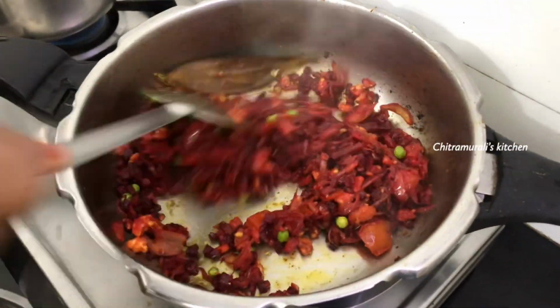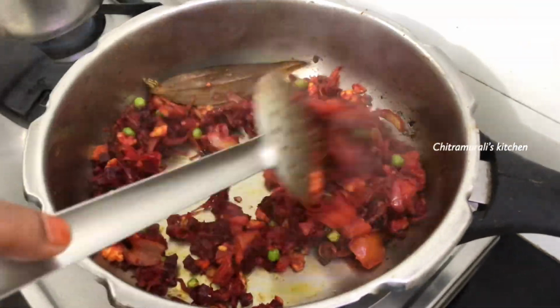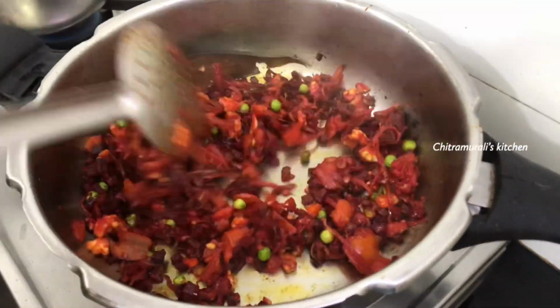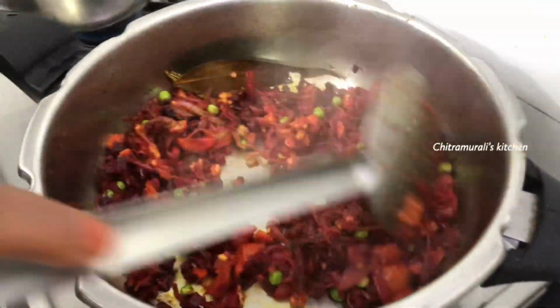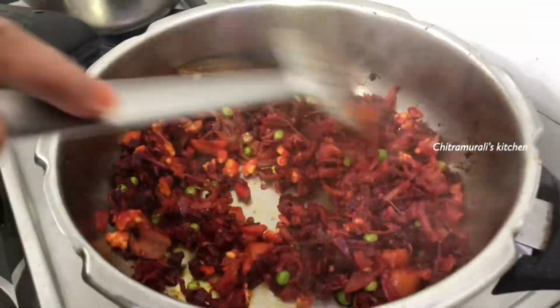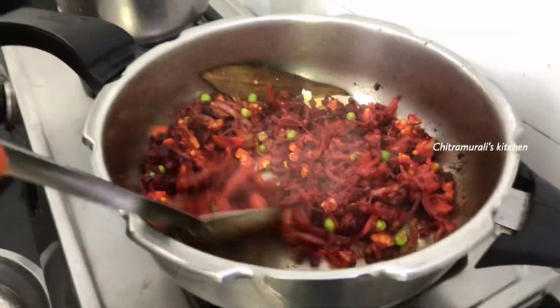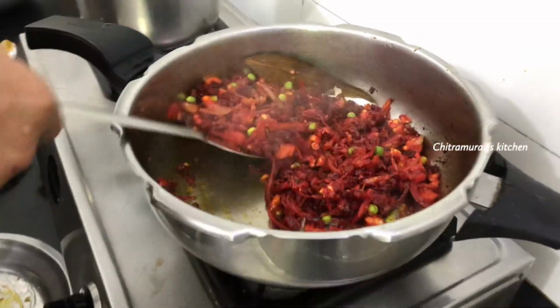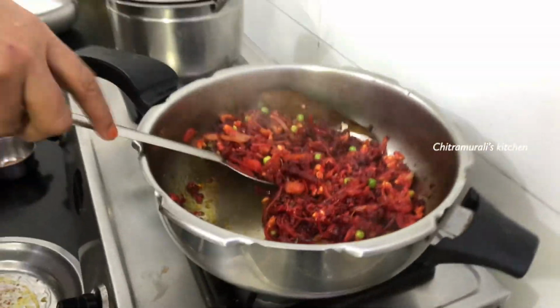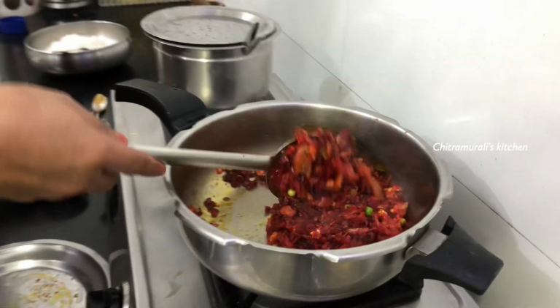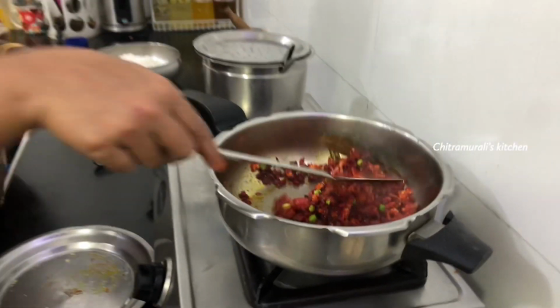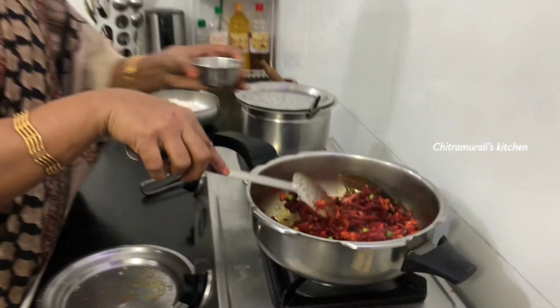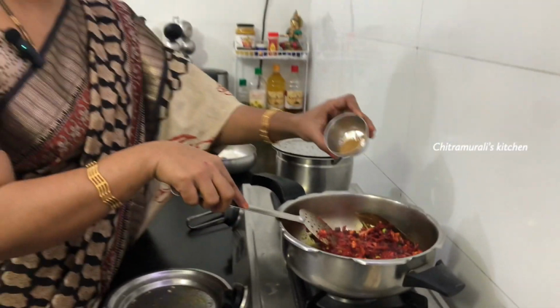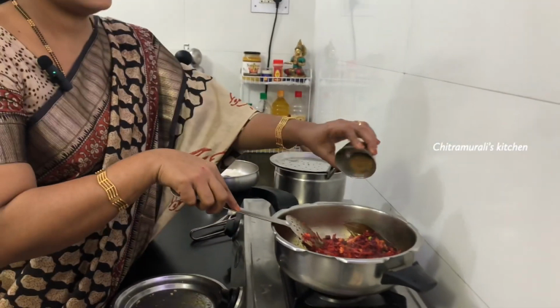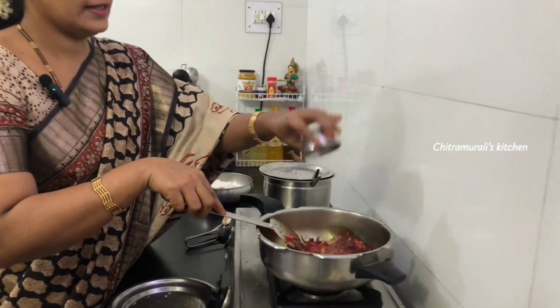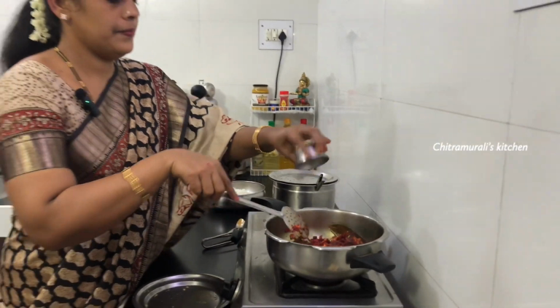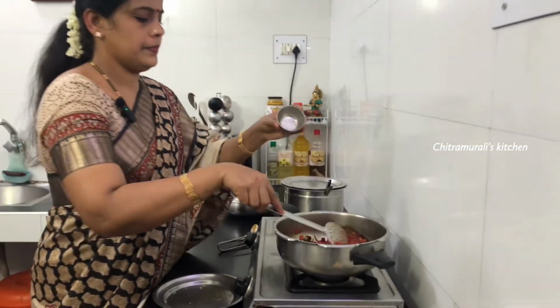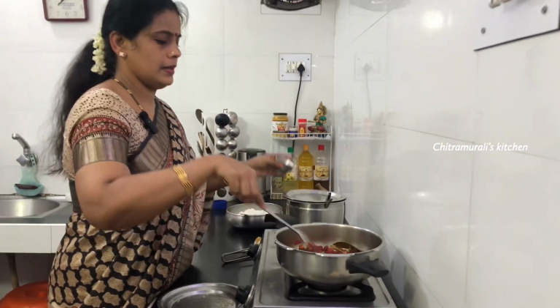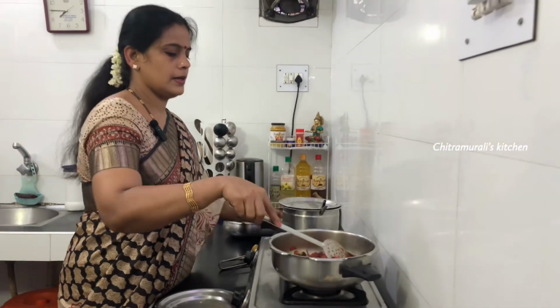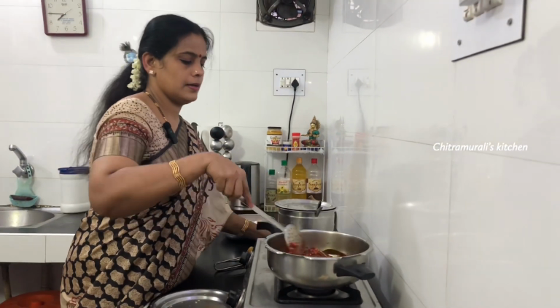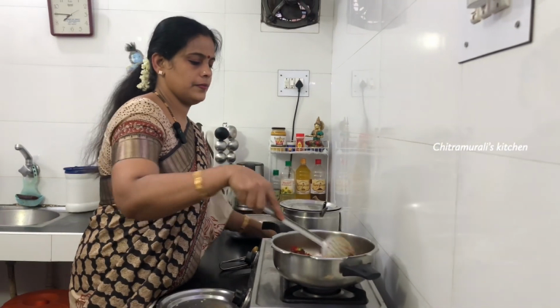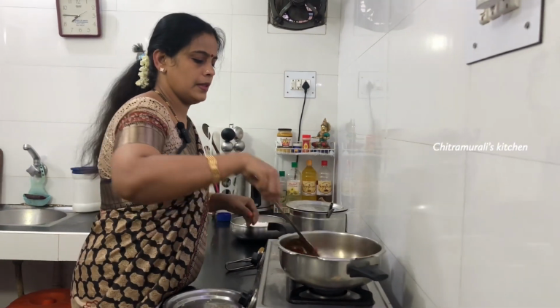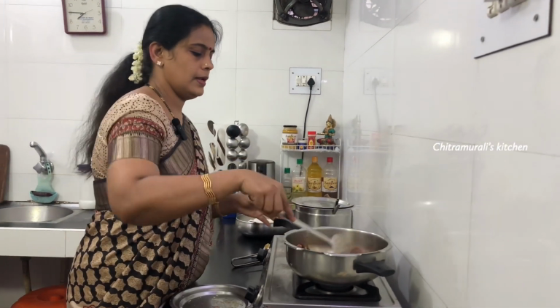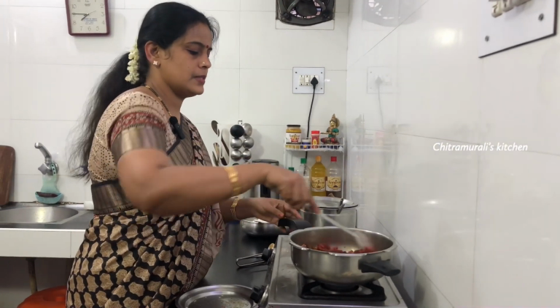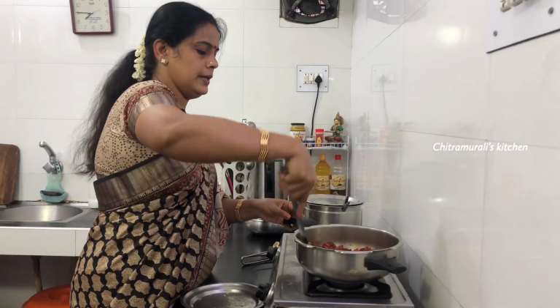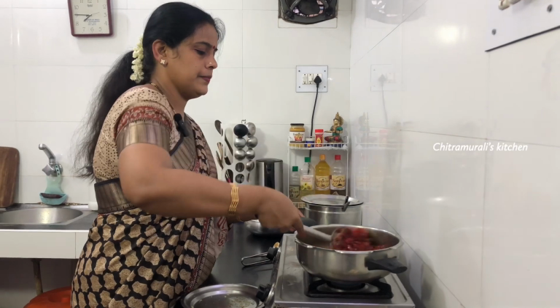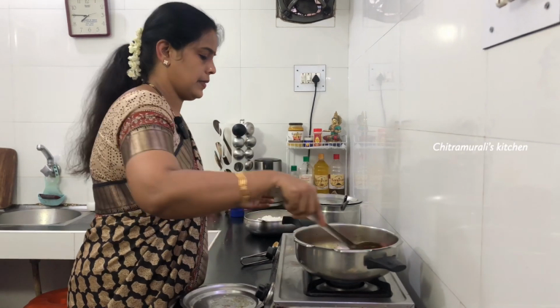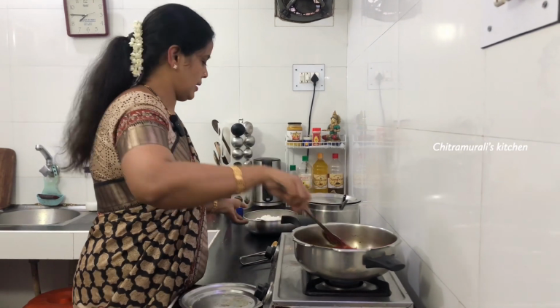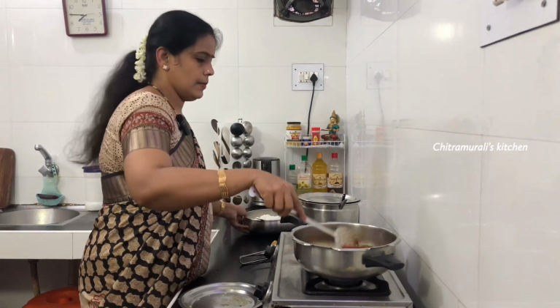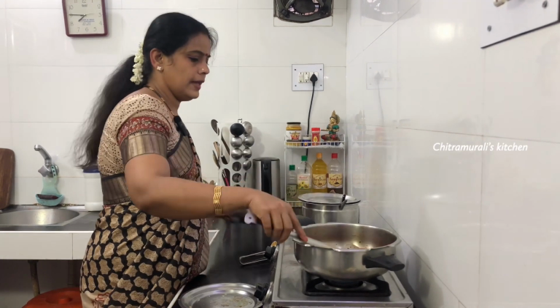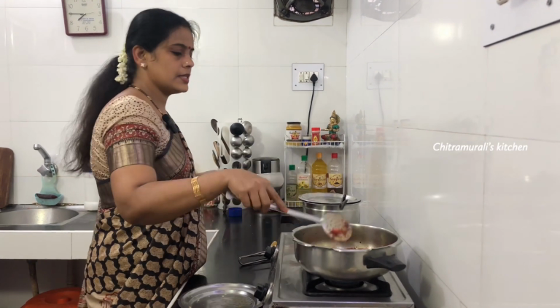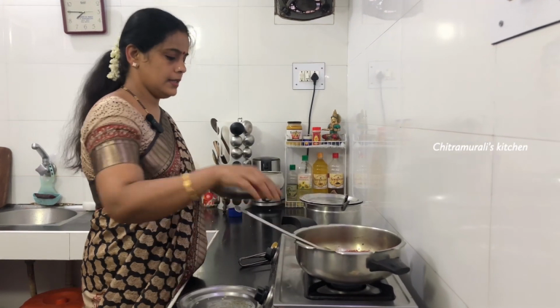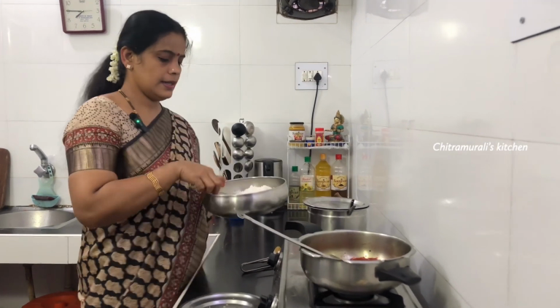I will add some salt to the meat. Now let's add a hot masala. Mix it and add rice.